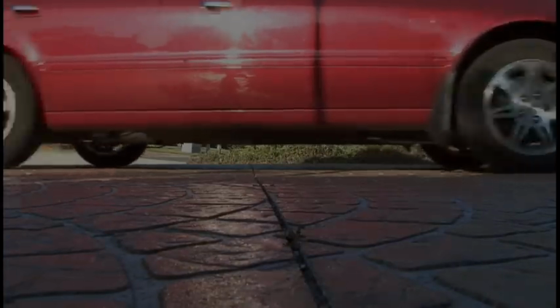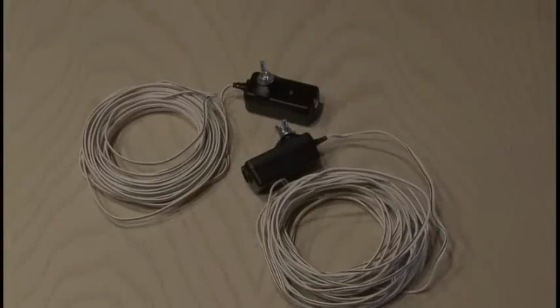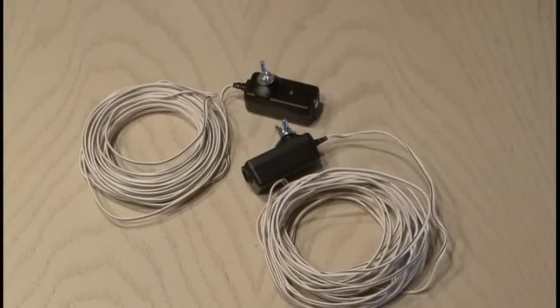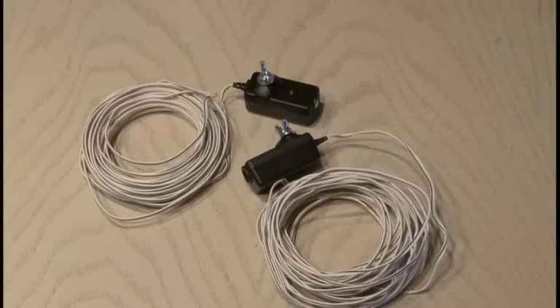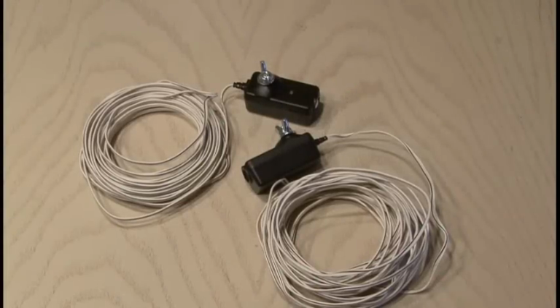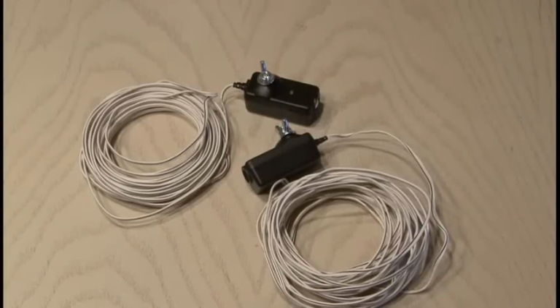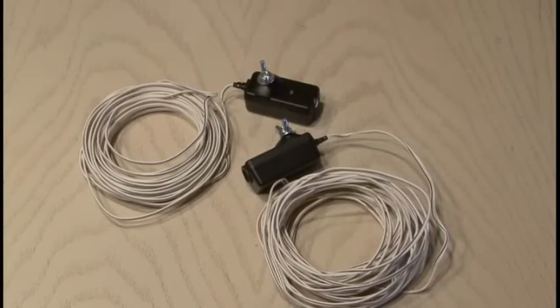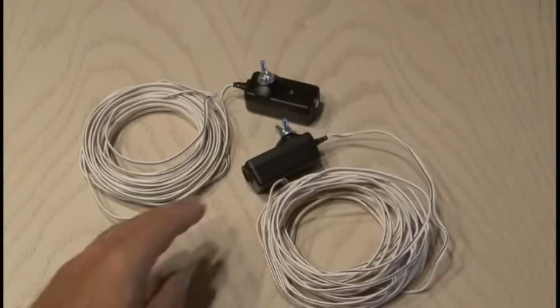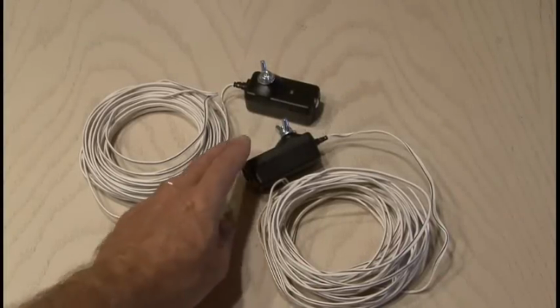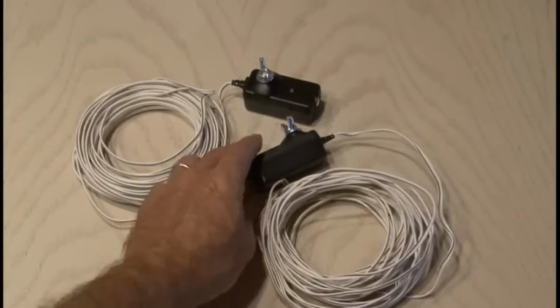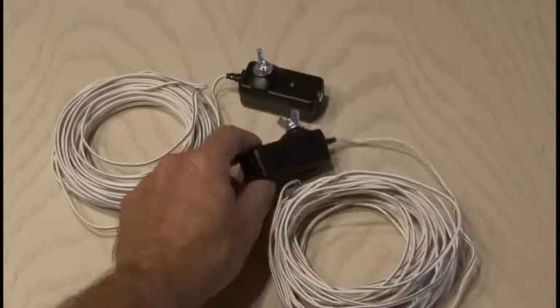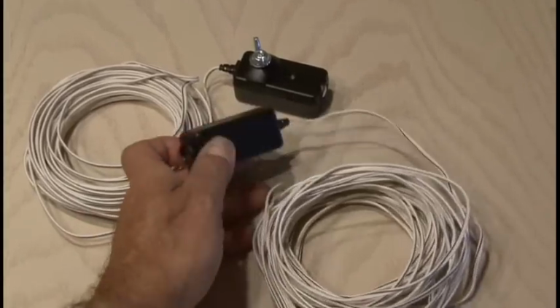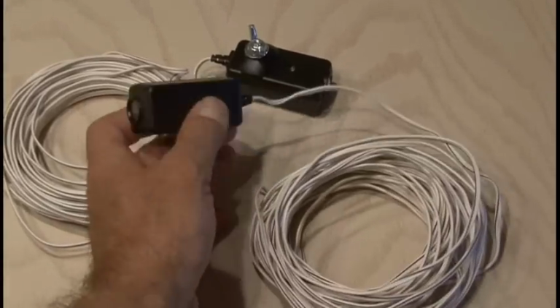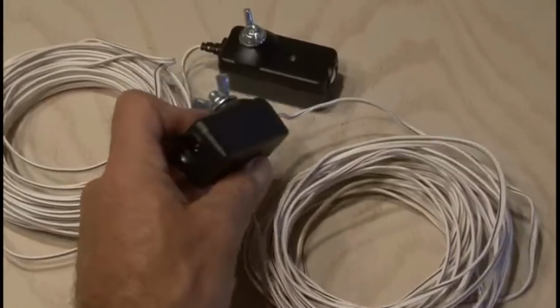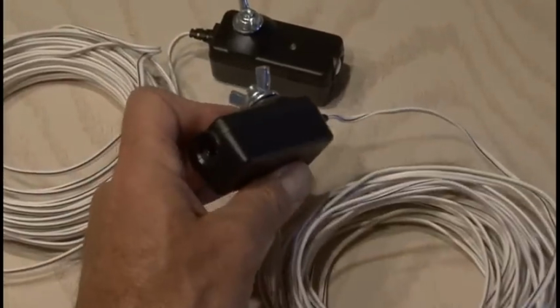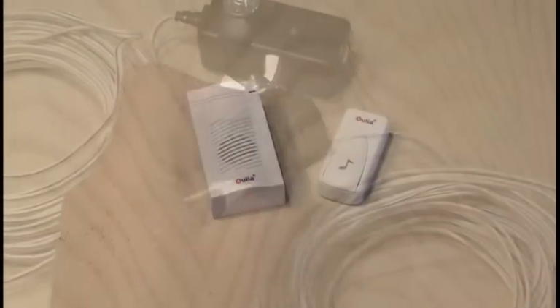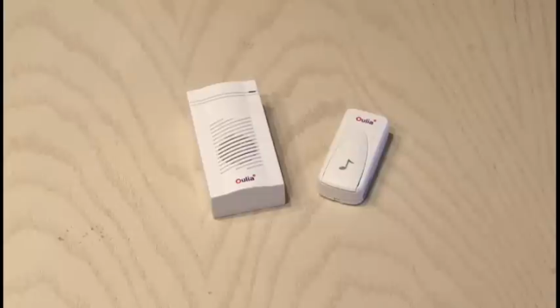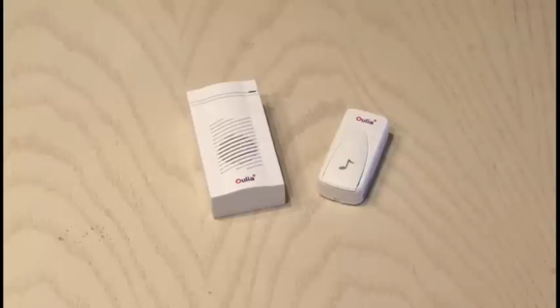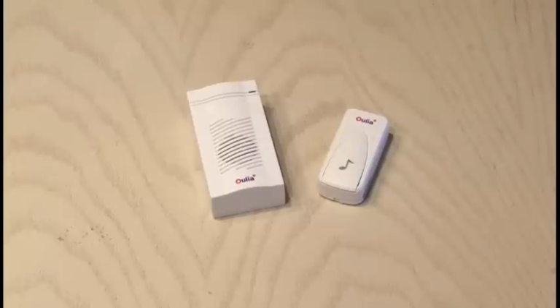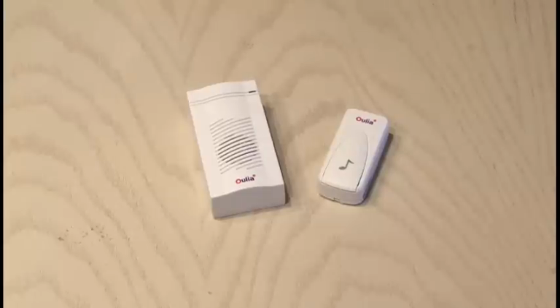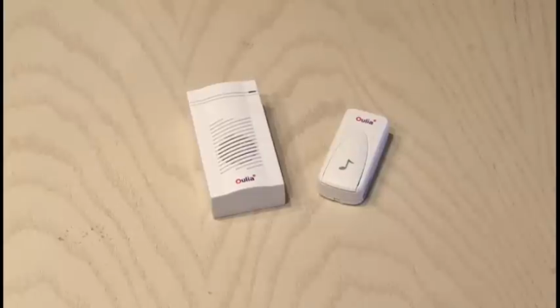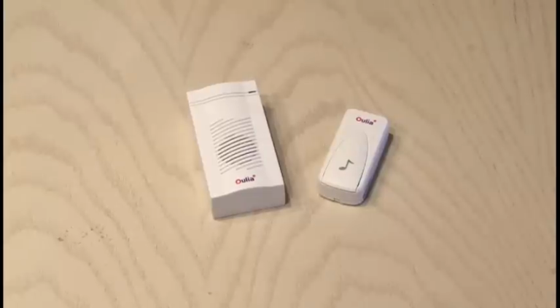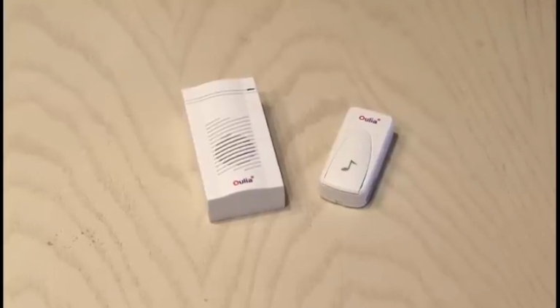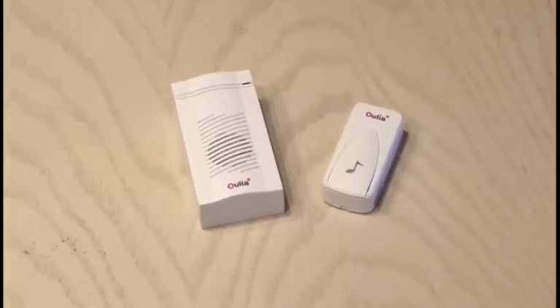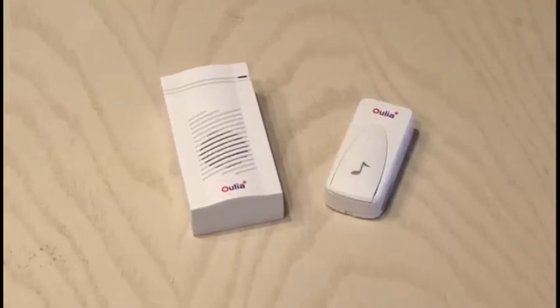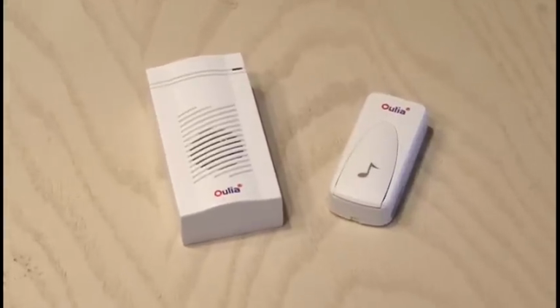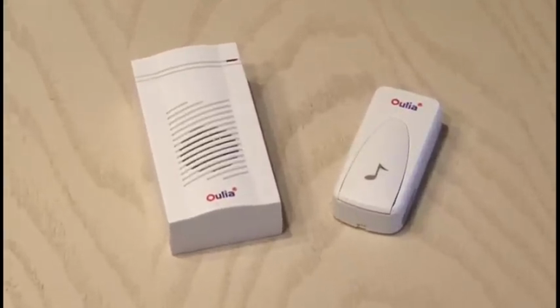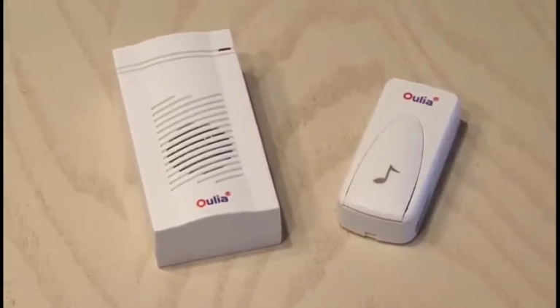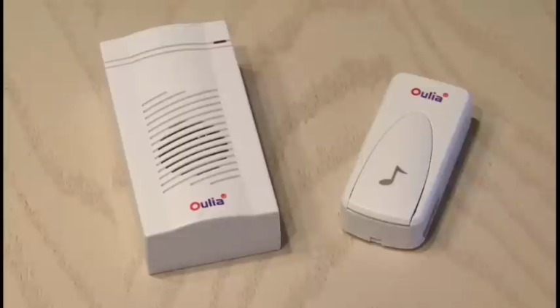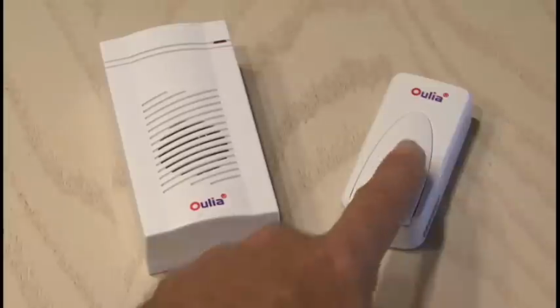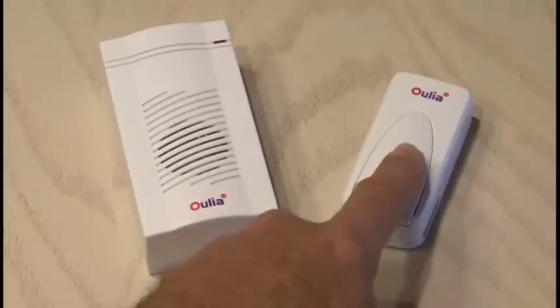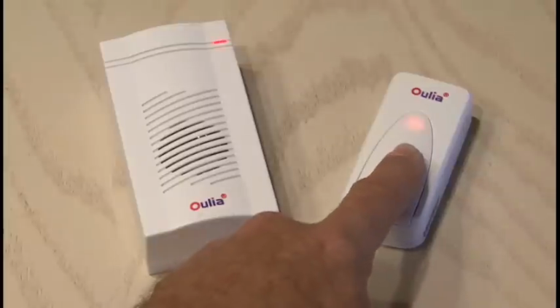I picked up a gently used pair of garage door sensors for $17. I also decided to use a wireless doorbell chime for my alerter, and I found a nice setup for $7 that has a 500-foot range.